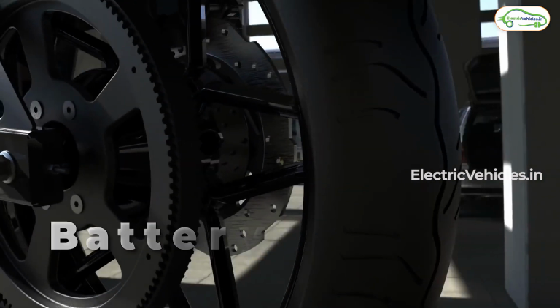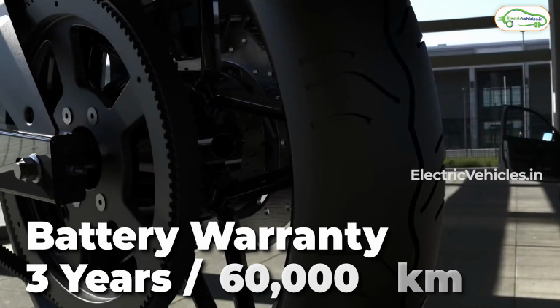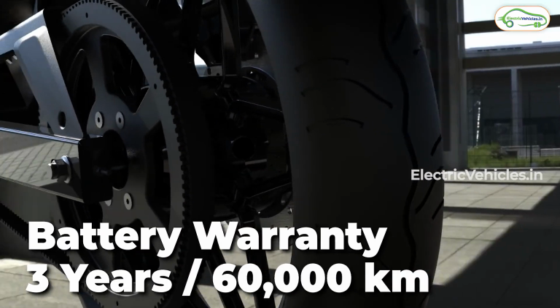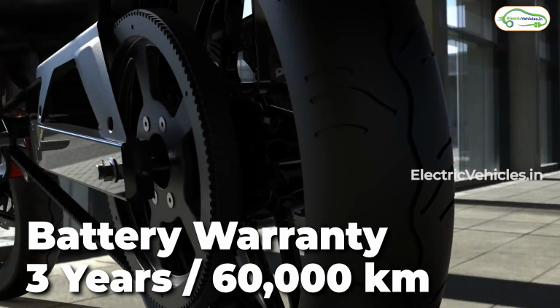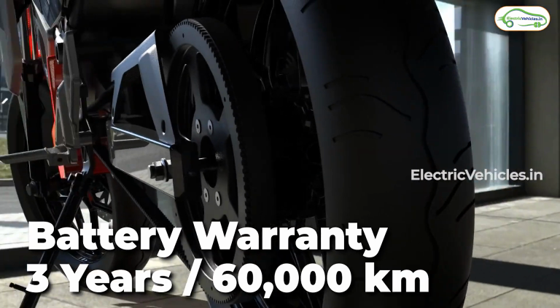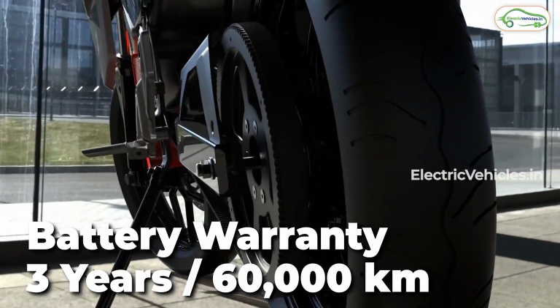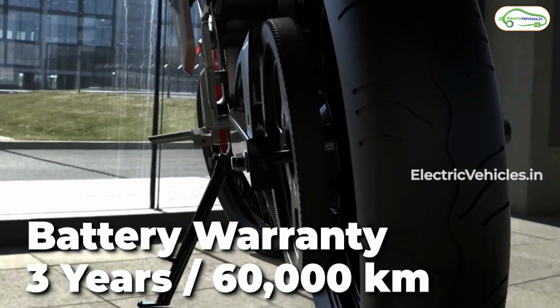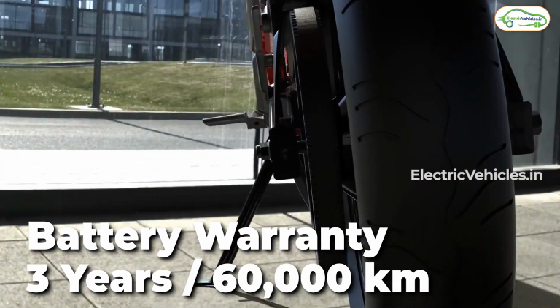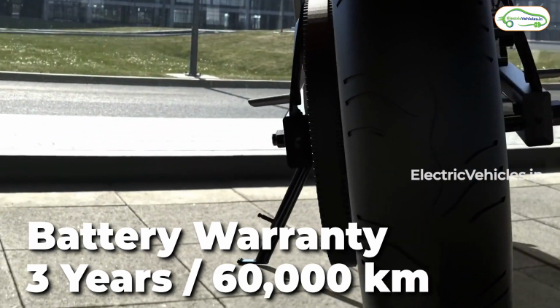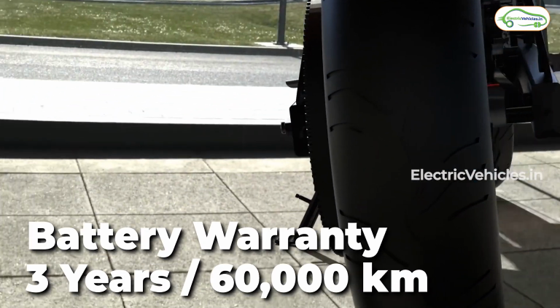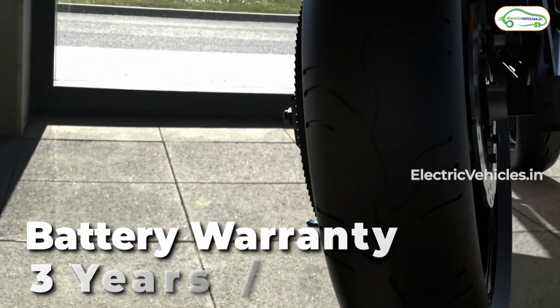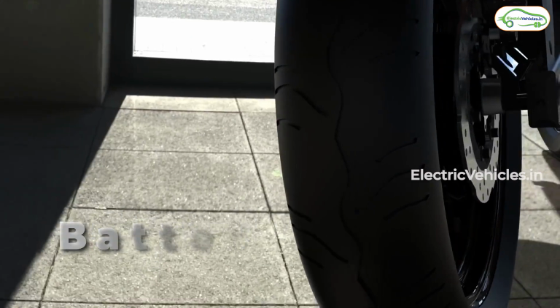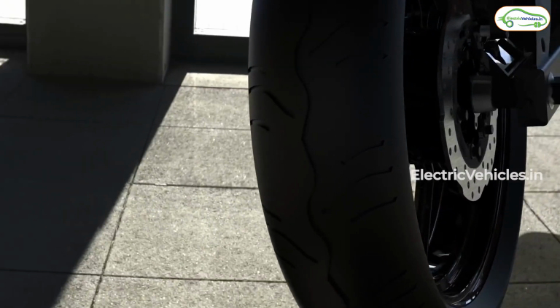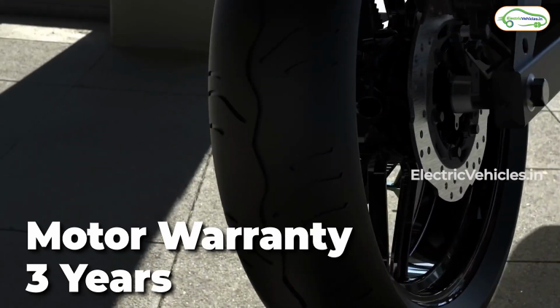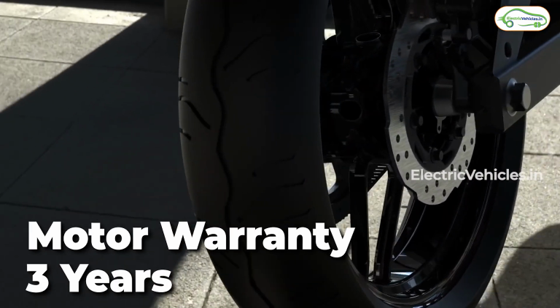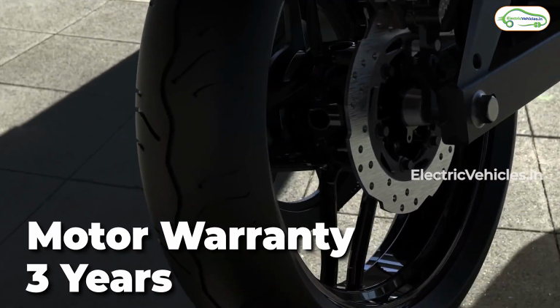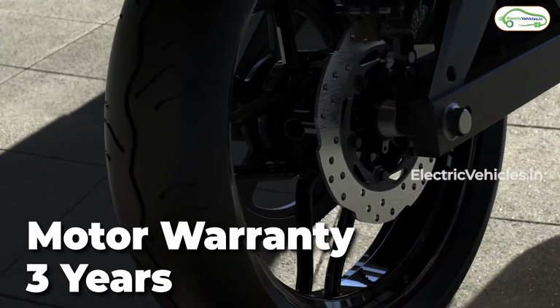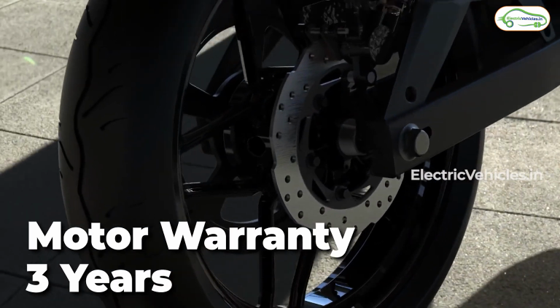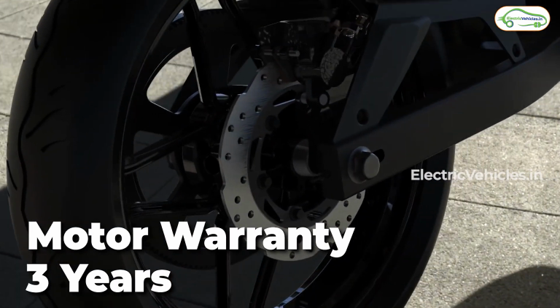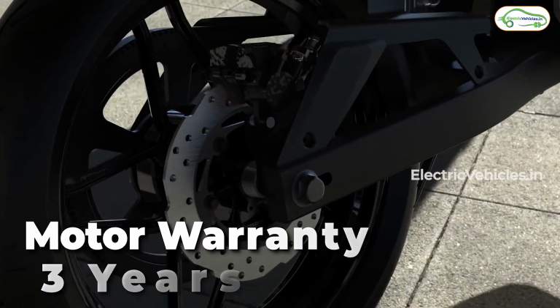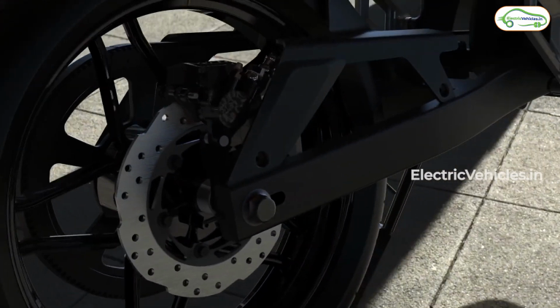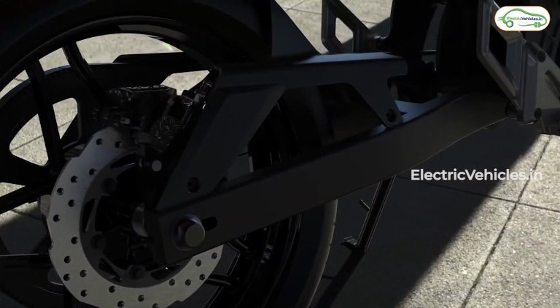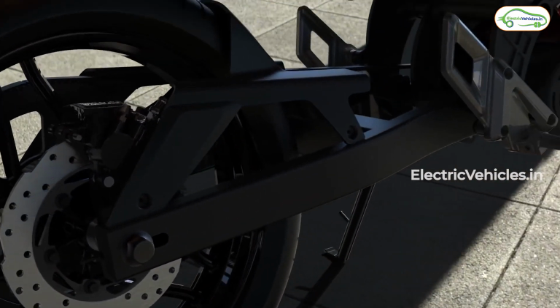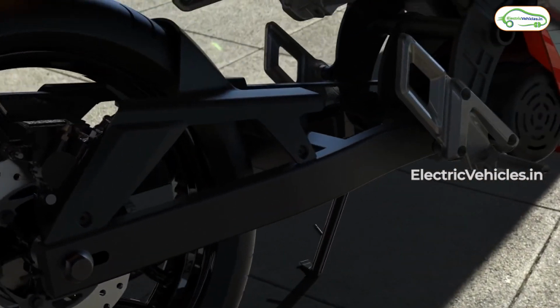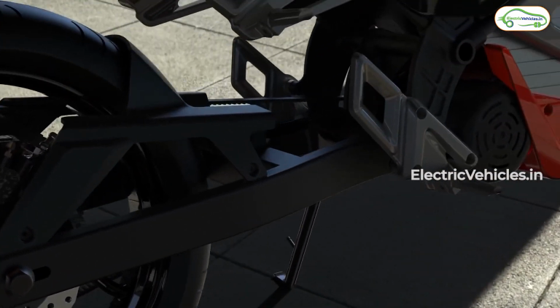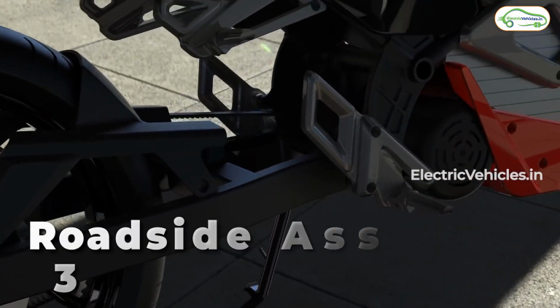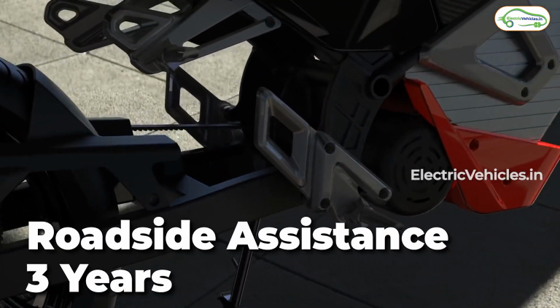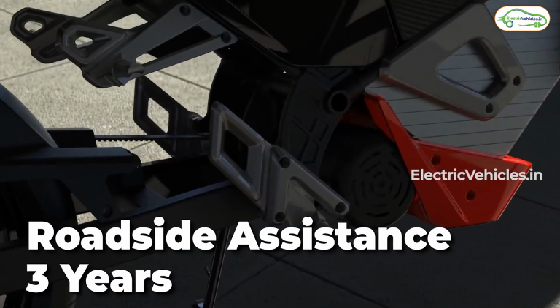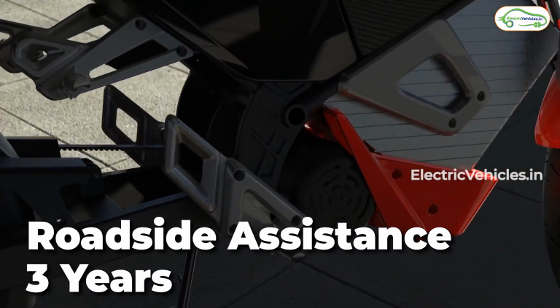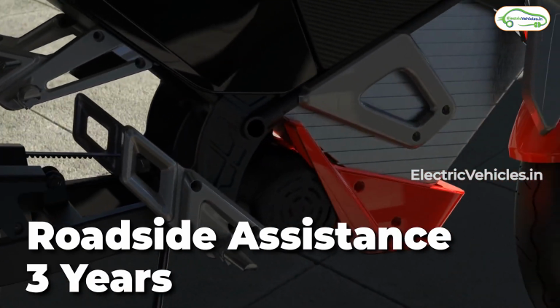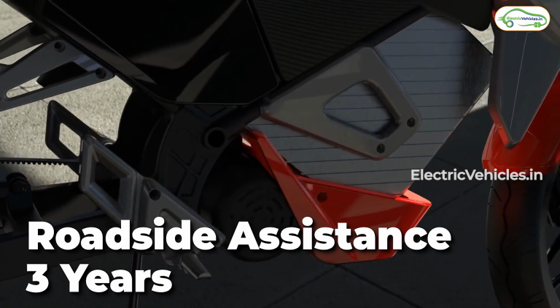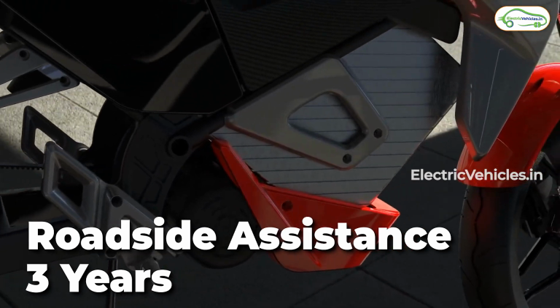The battery comes with a 3 years 60,000 kilometers warranty. The motor comes with a 3 years warranty and the company will also provide you with 3 years roadside assistance.